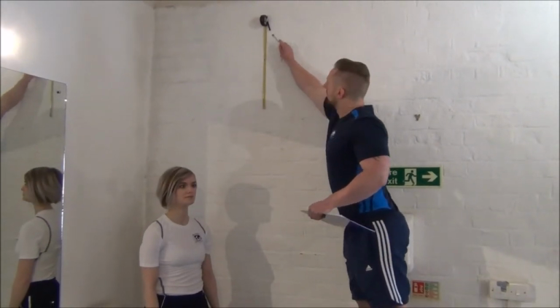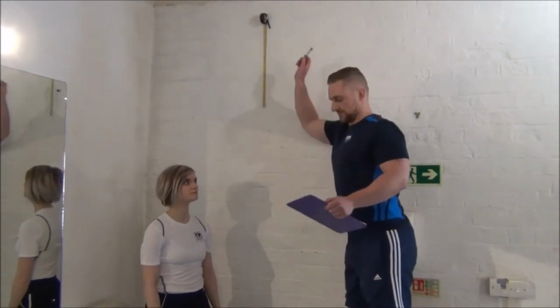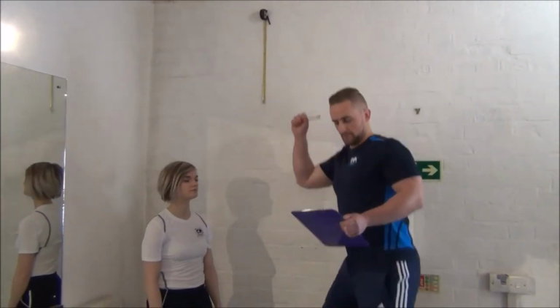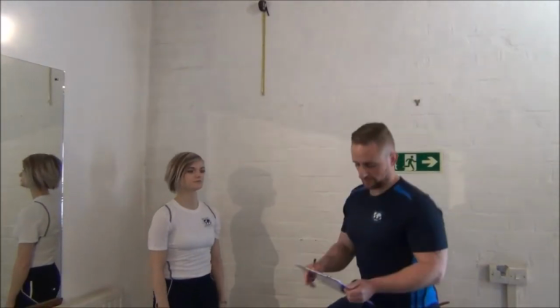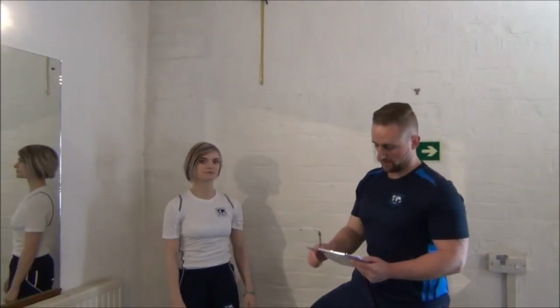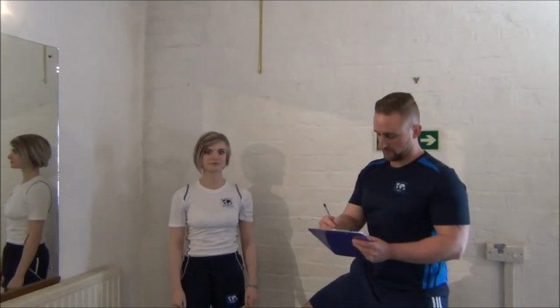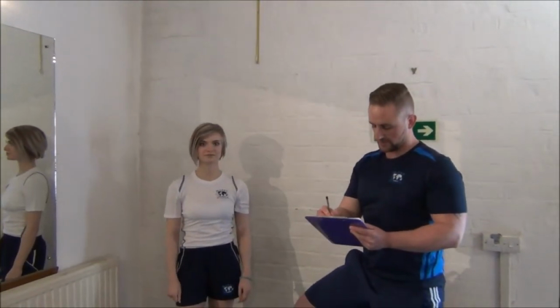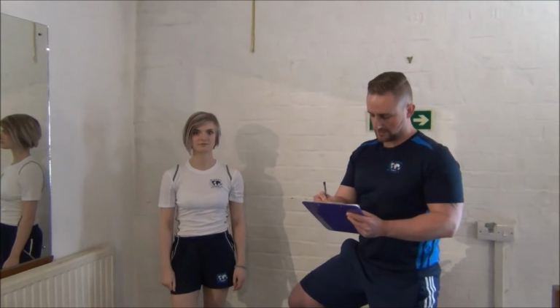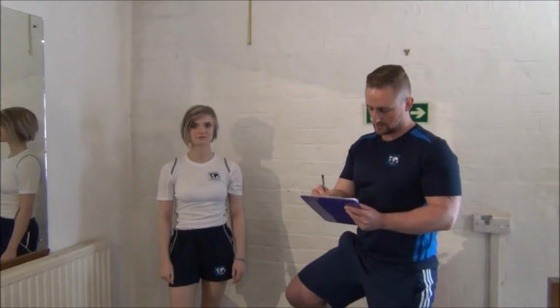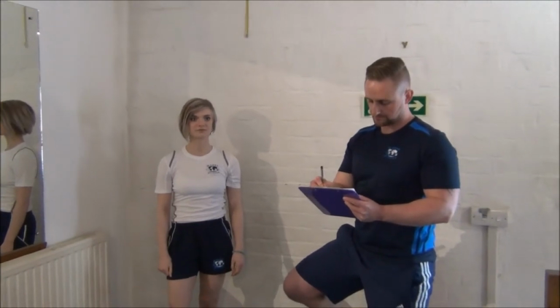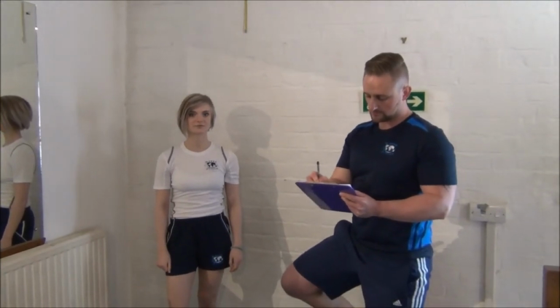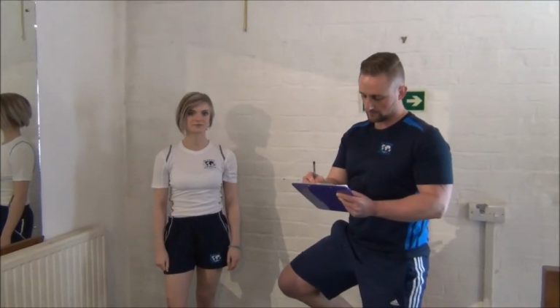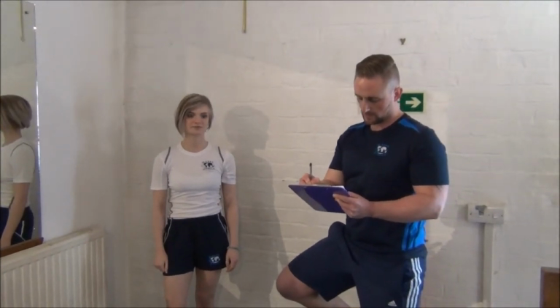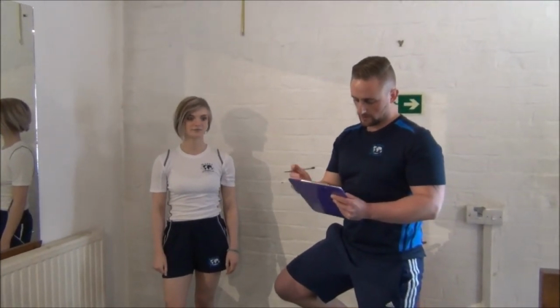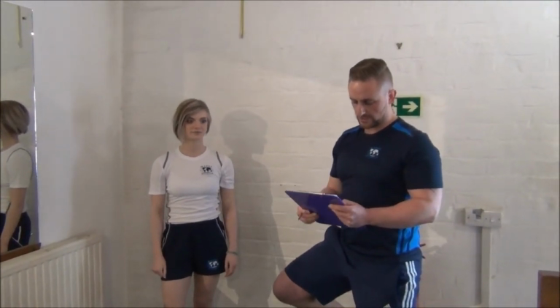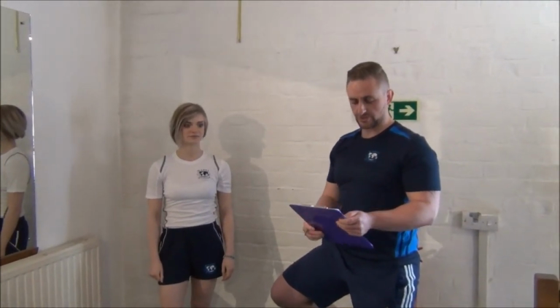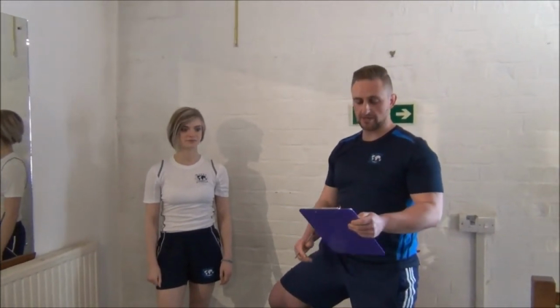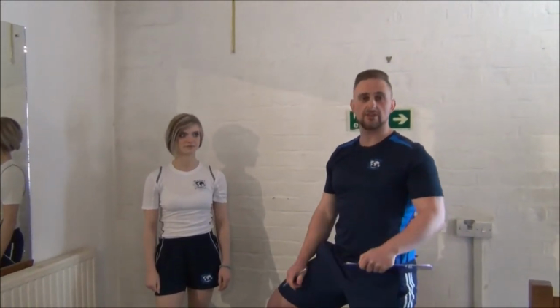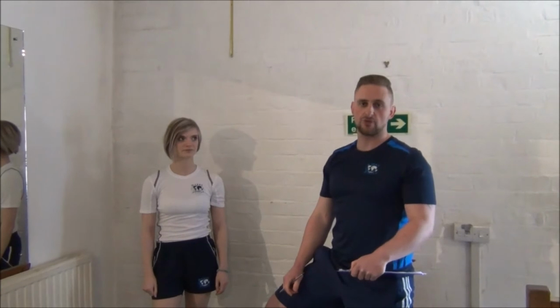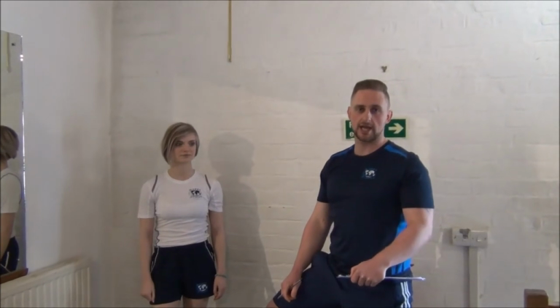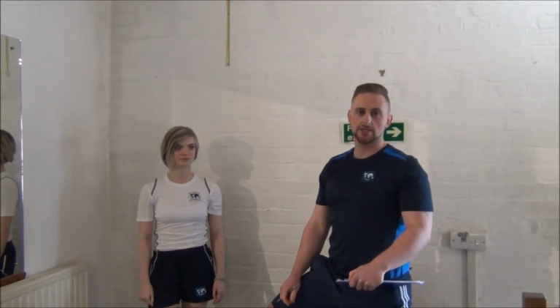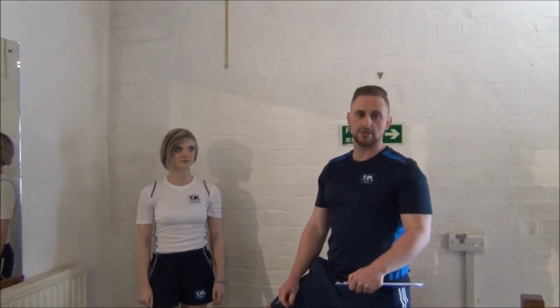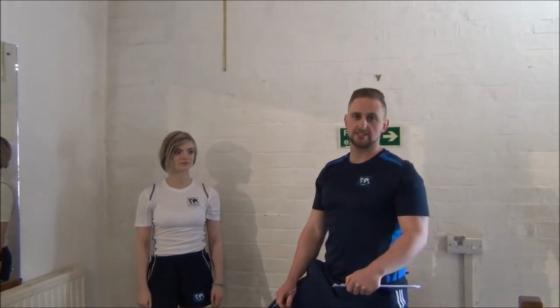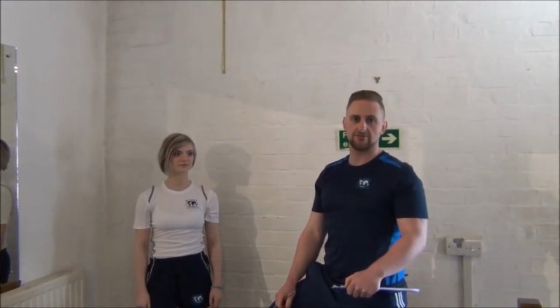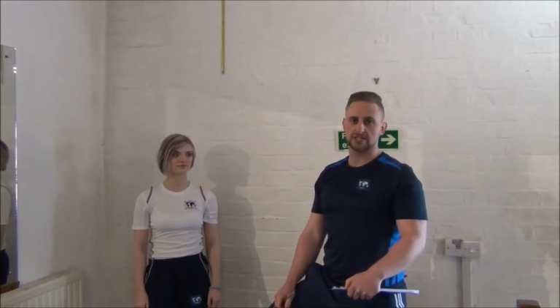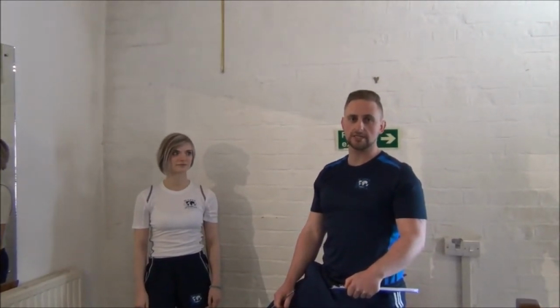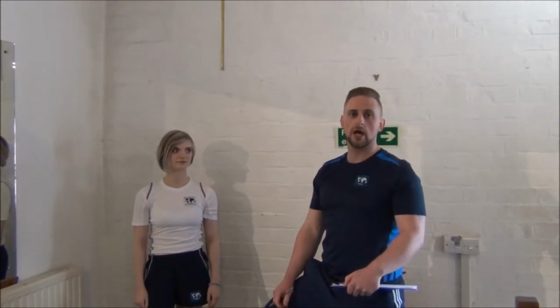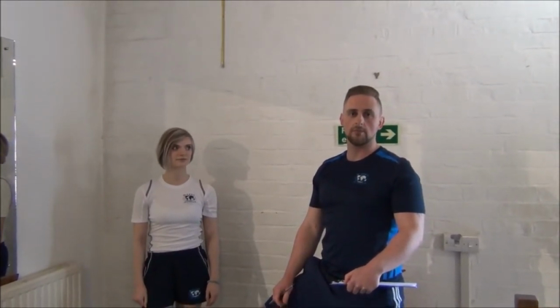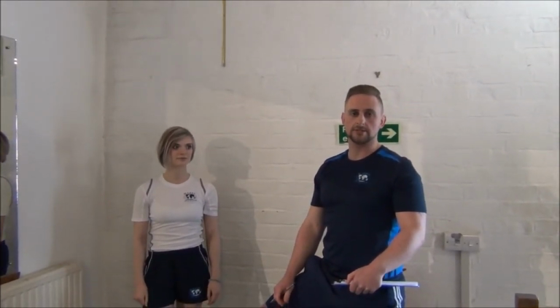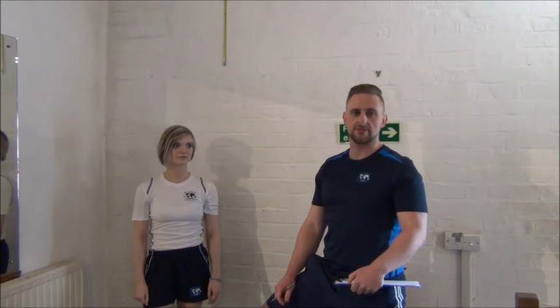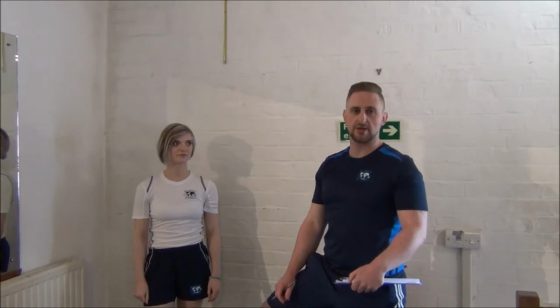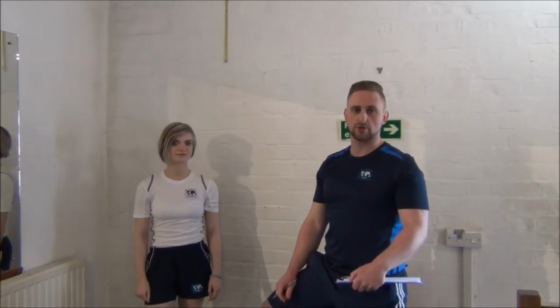We've got a measurement there of 43cm, which is towards the top end of the average range. We'll be testing this again in four to six weeks and see if Jasmine's made some progress.